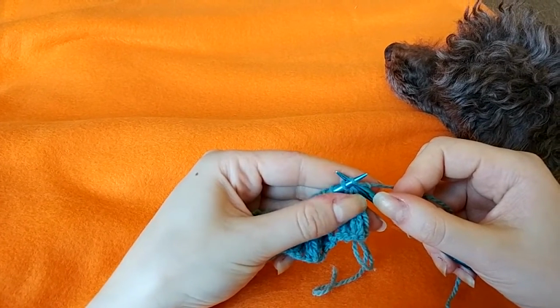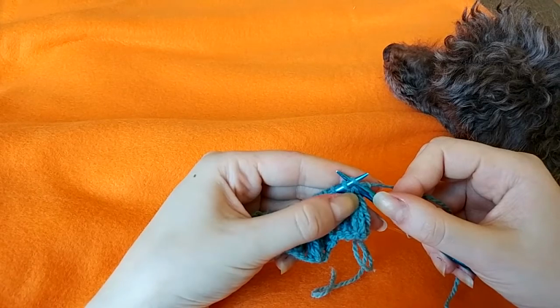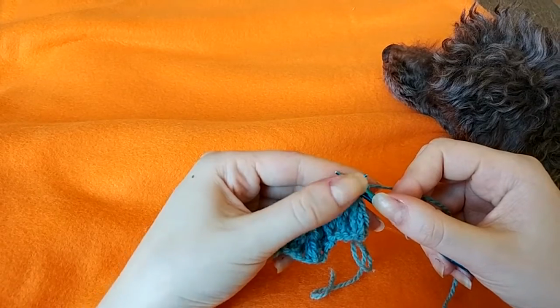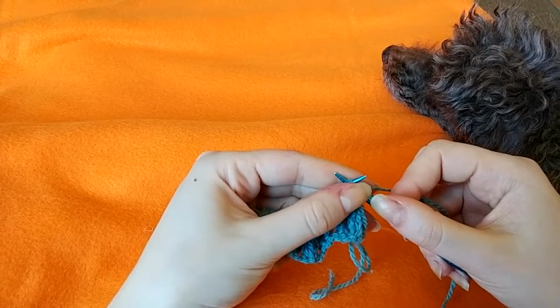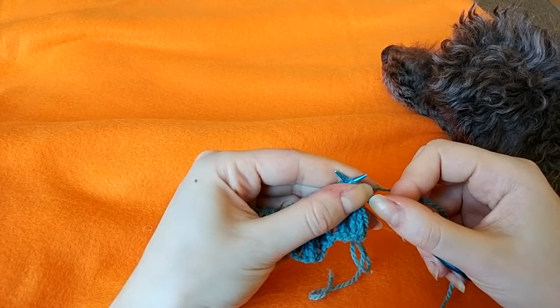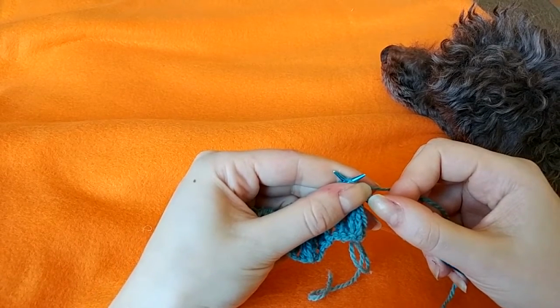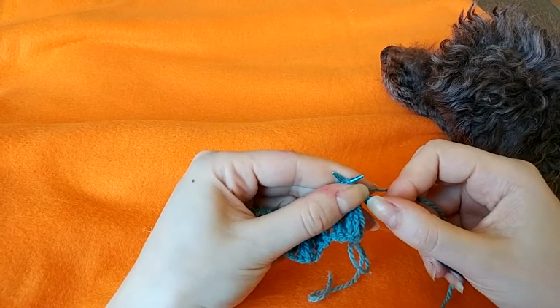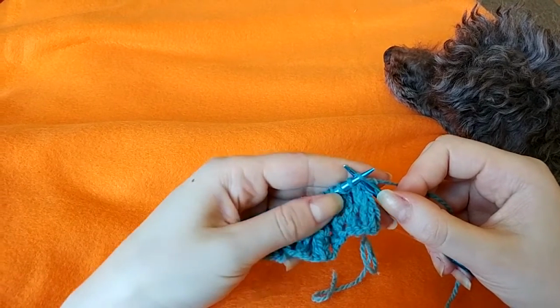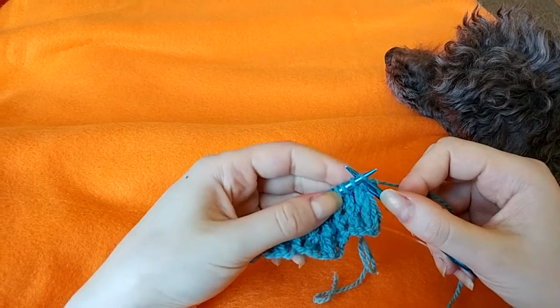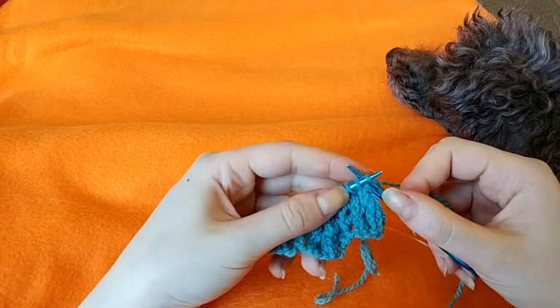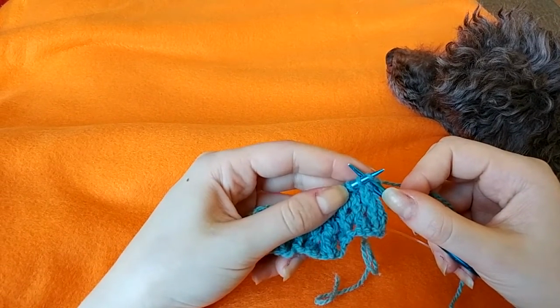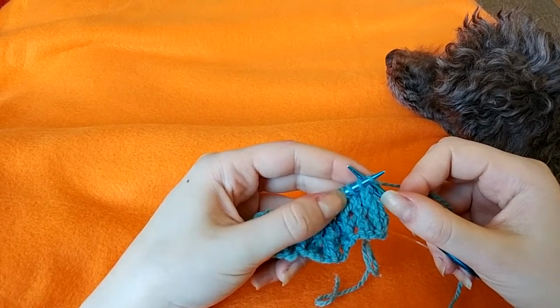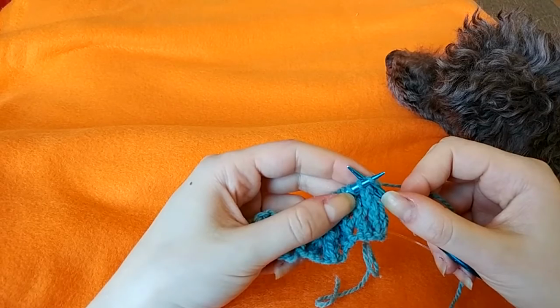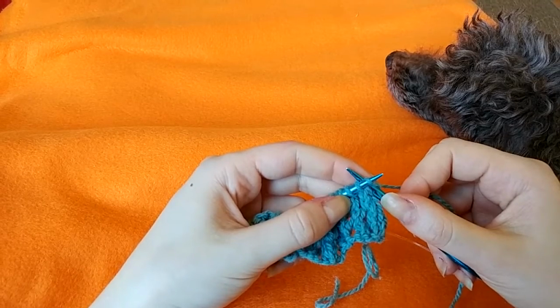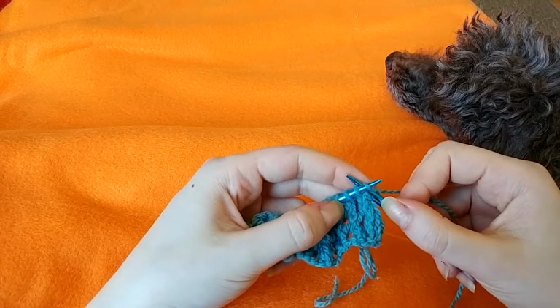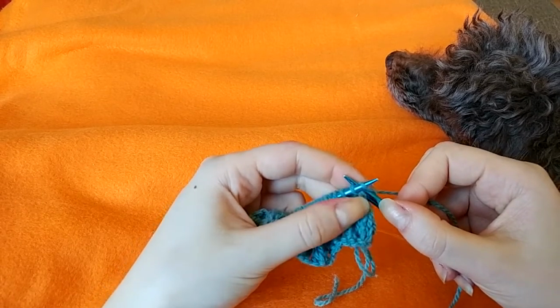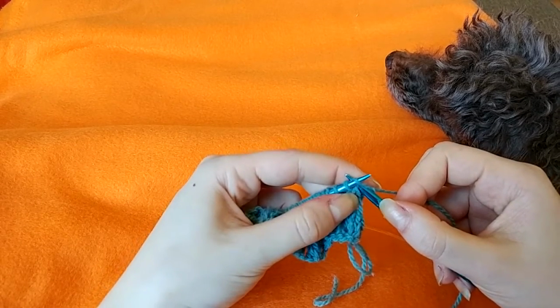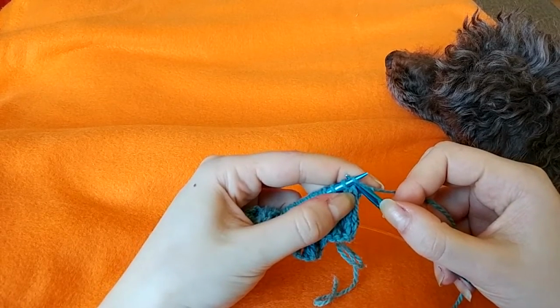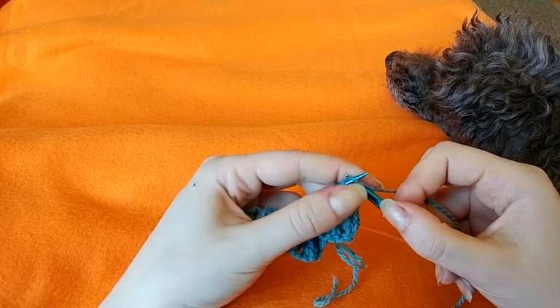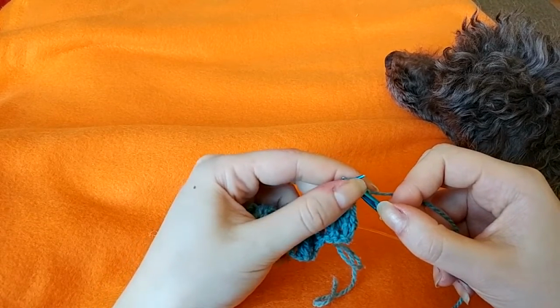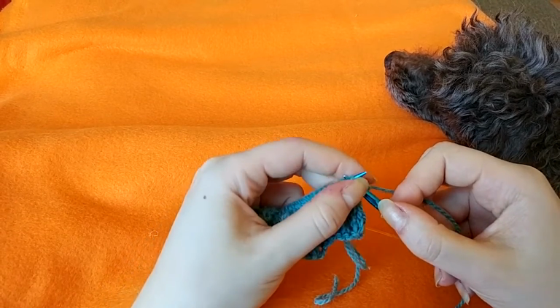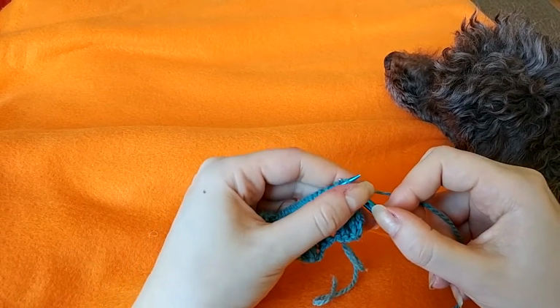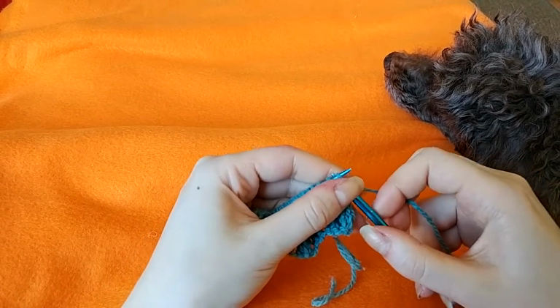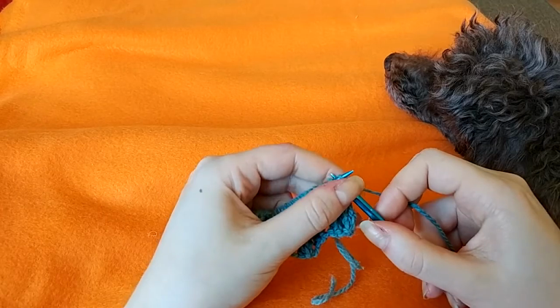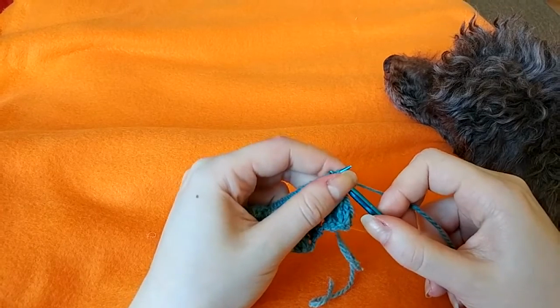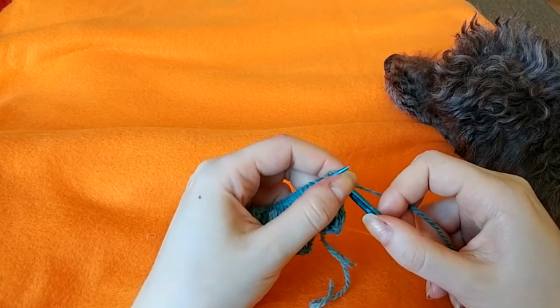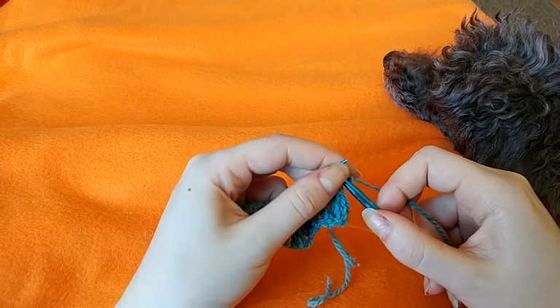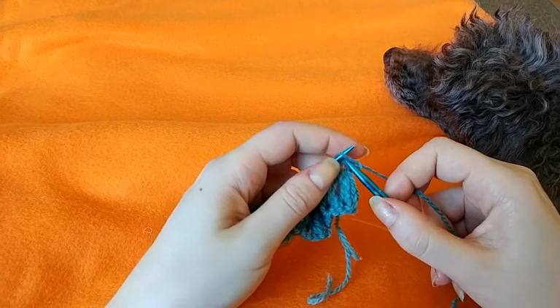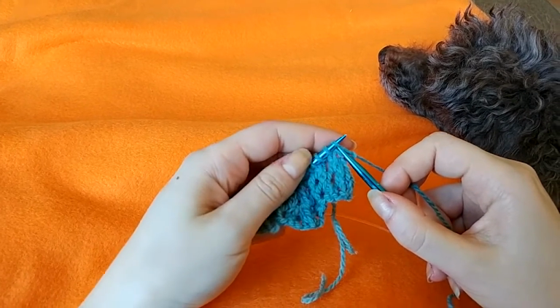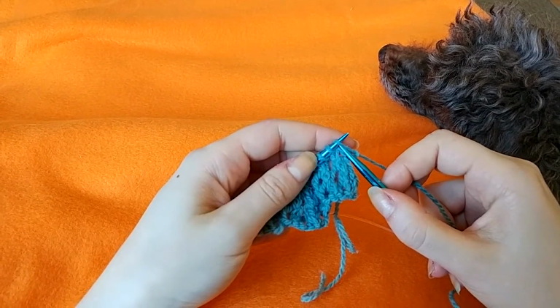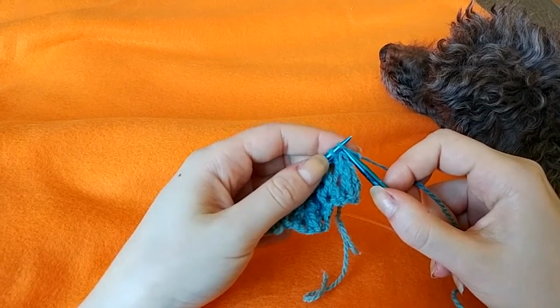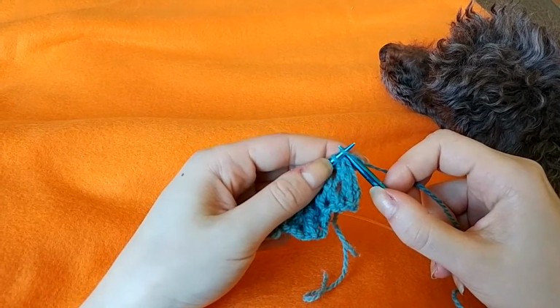Hi, I'm Zandi from SoIMakeStuff.com and this is a demo of the bind off row from the Hudson Valley MKAL as requested. Please excuse the dog — she won't let me sit on a chair with a blanket alone.